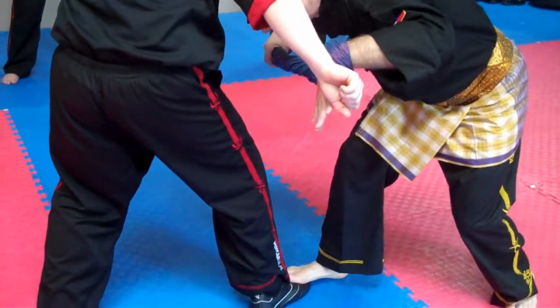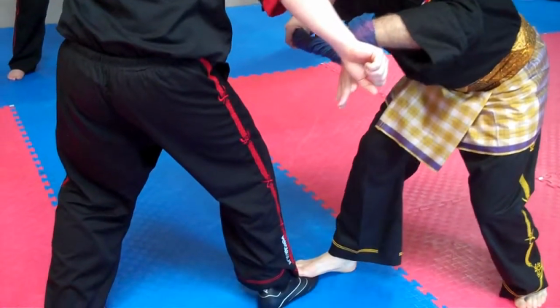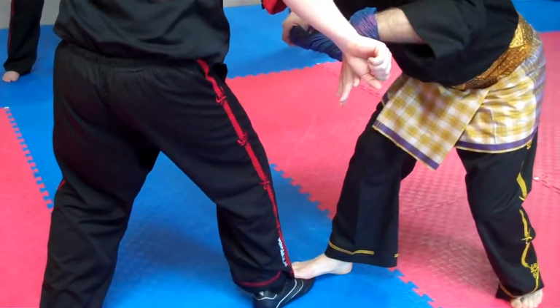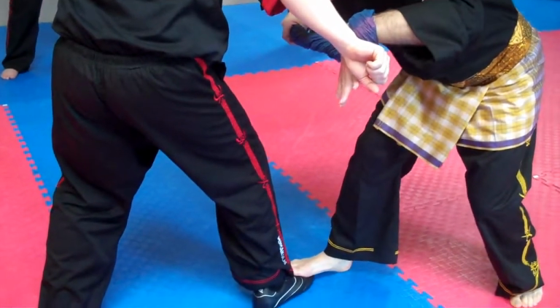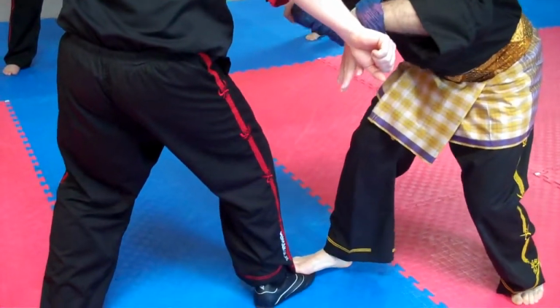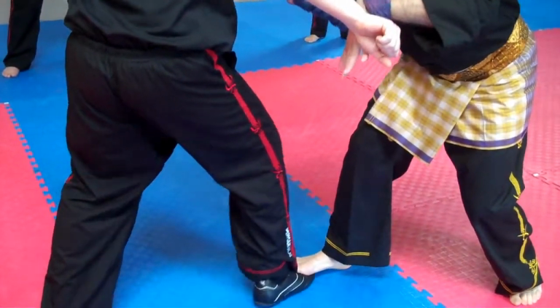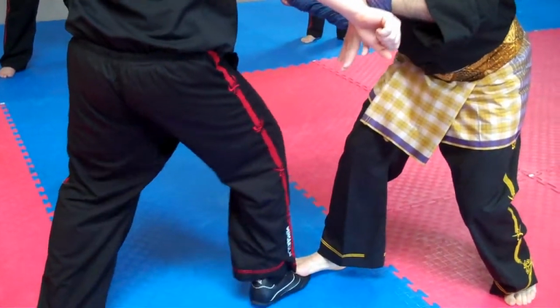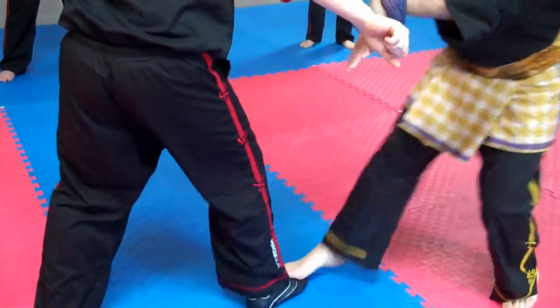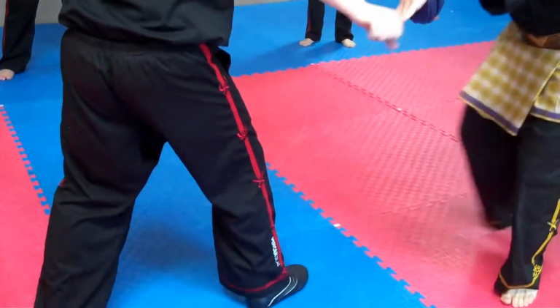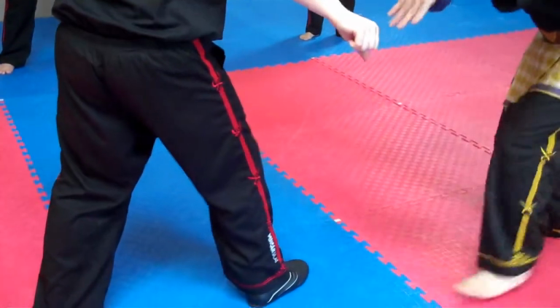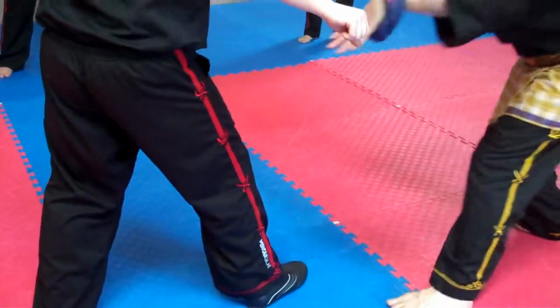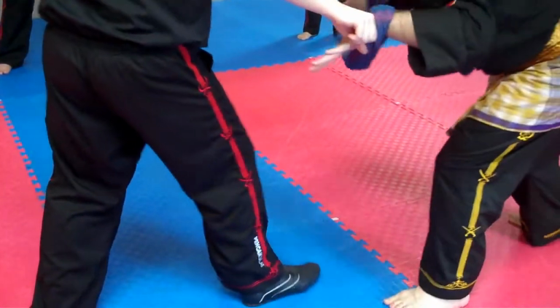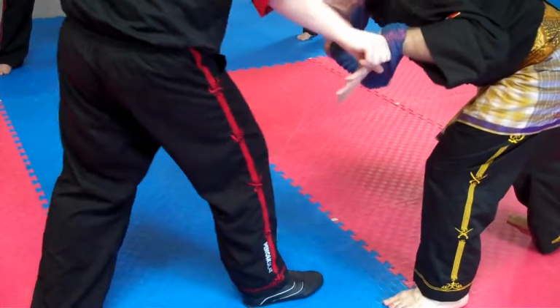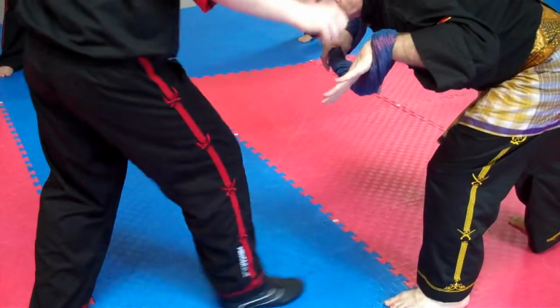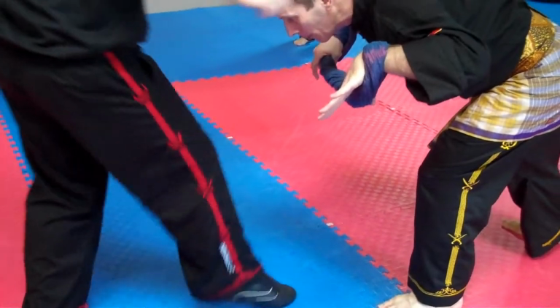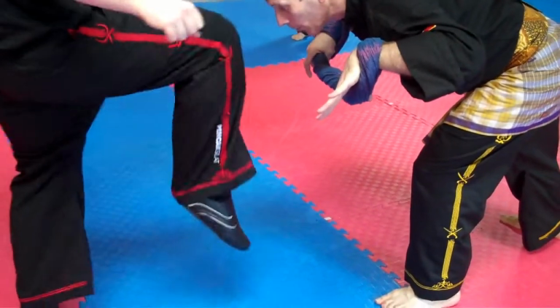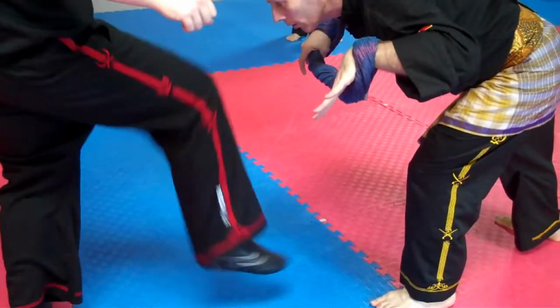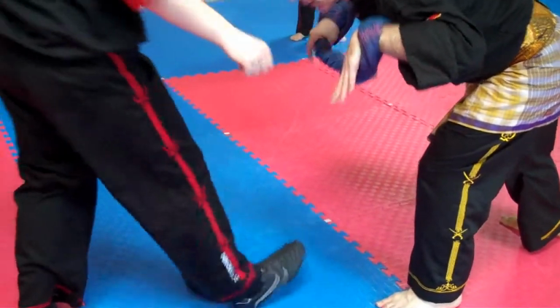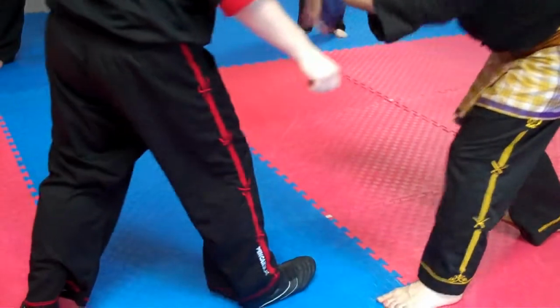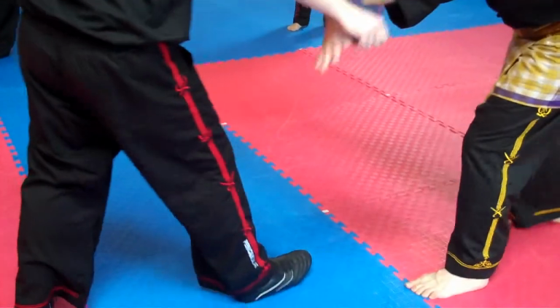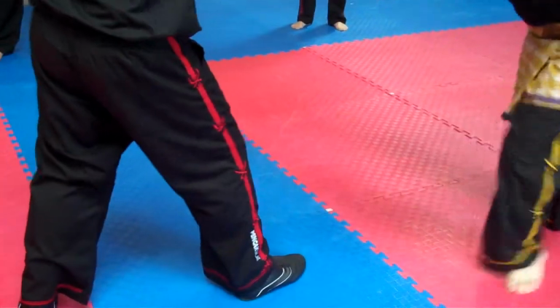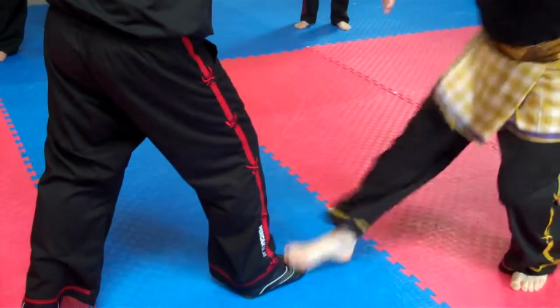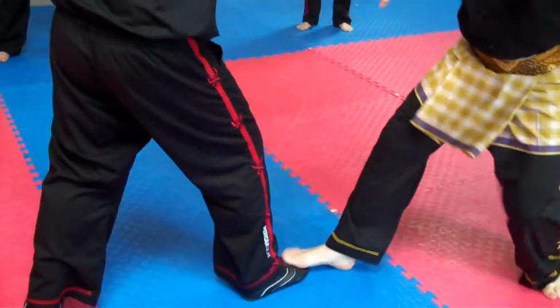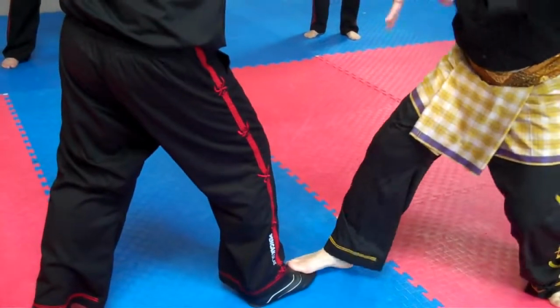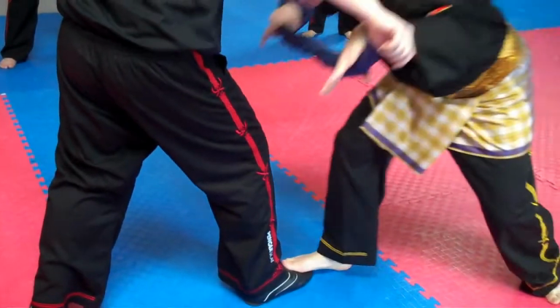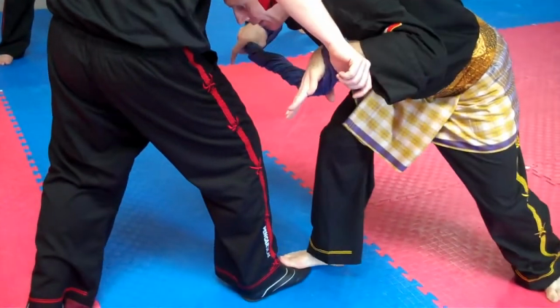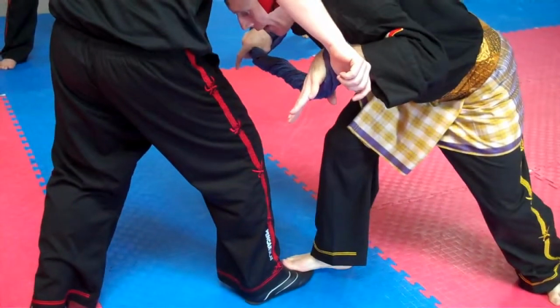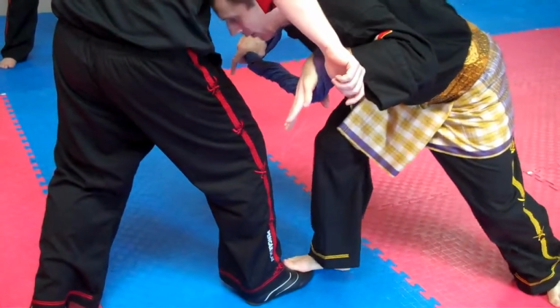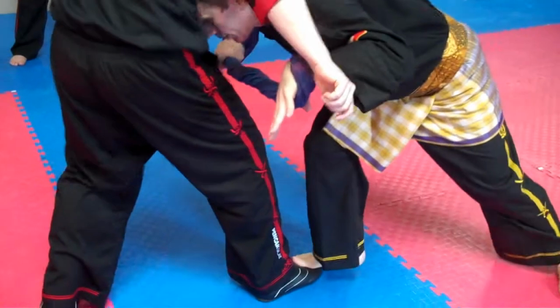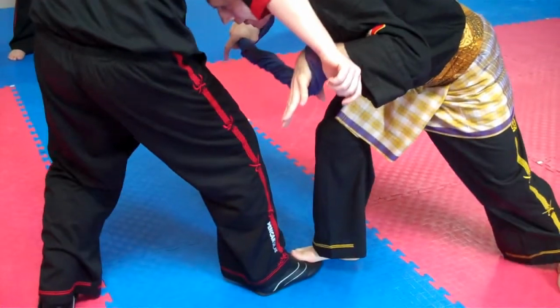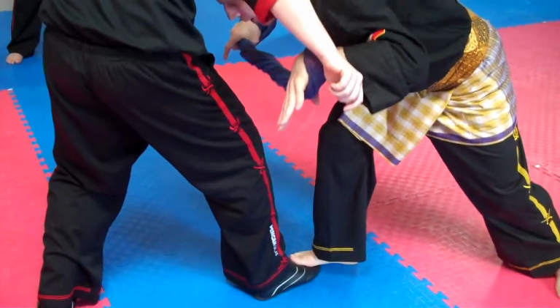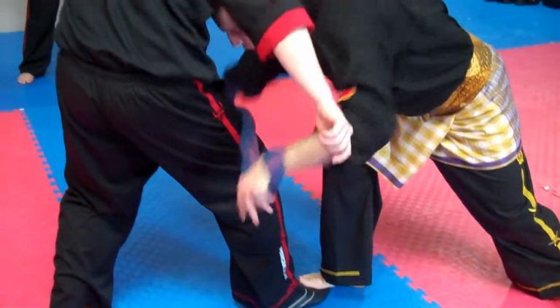See, he's not going to knee me. If I did this, that knee's going to come up — you see? So here, head in, you're just going to push.